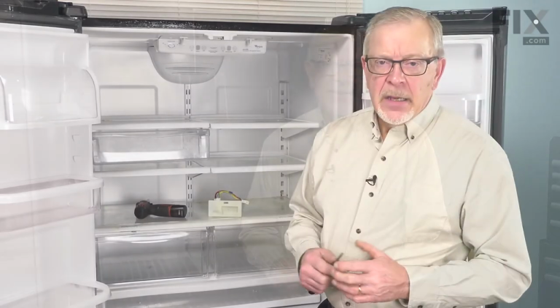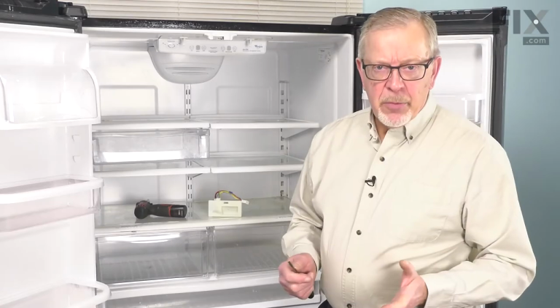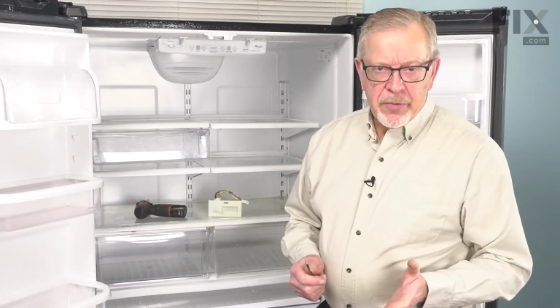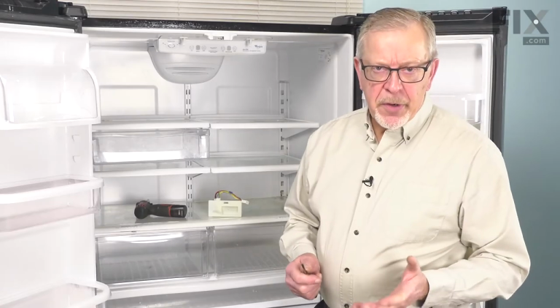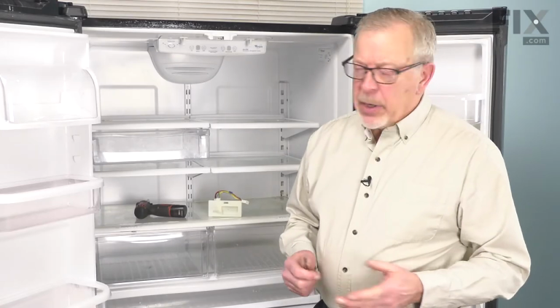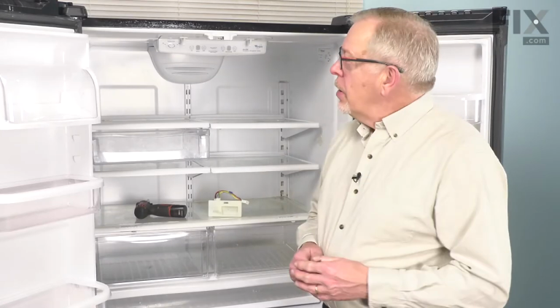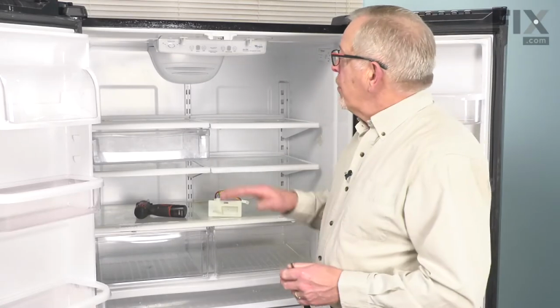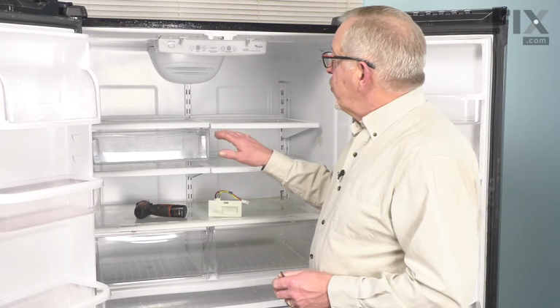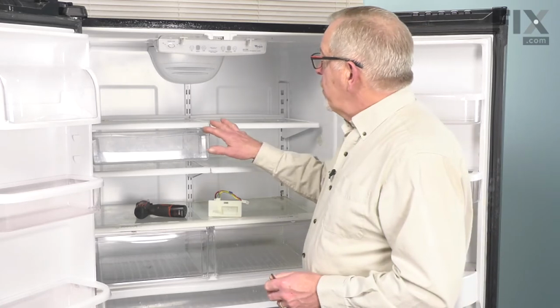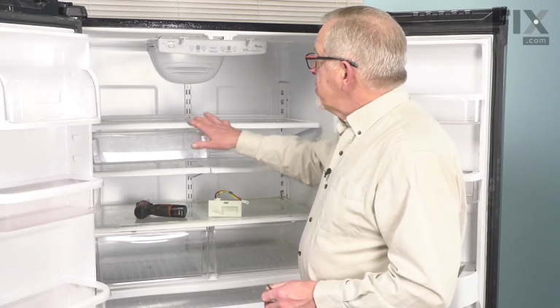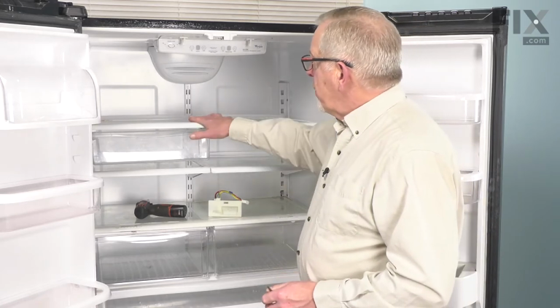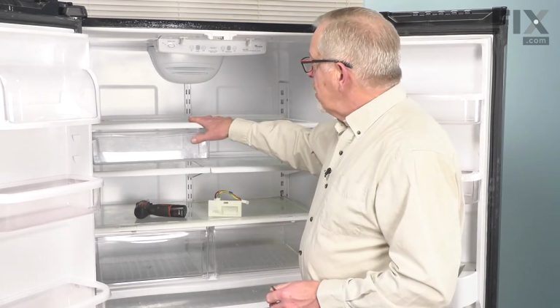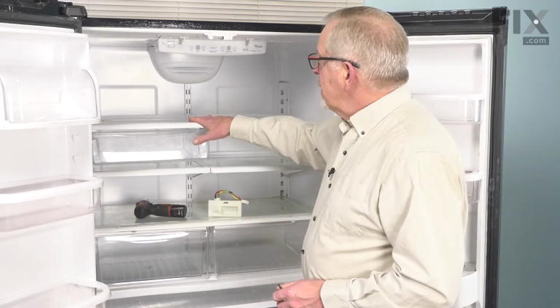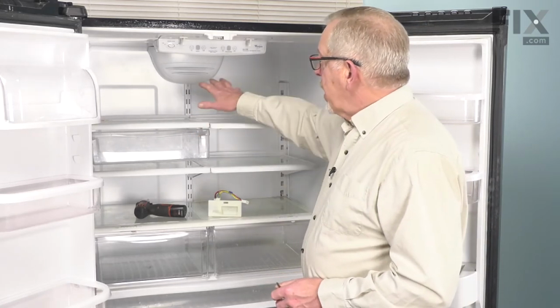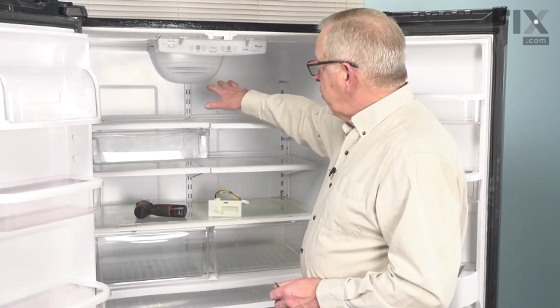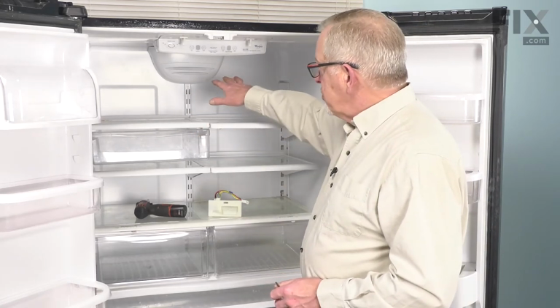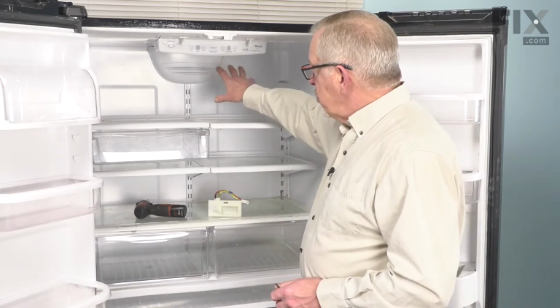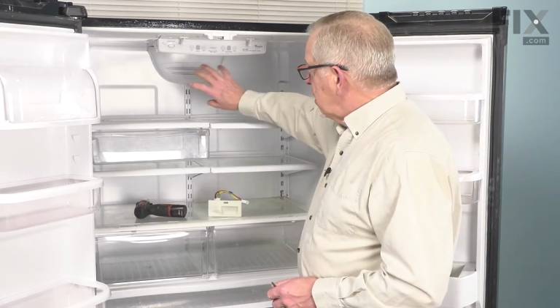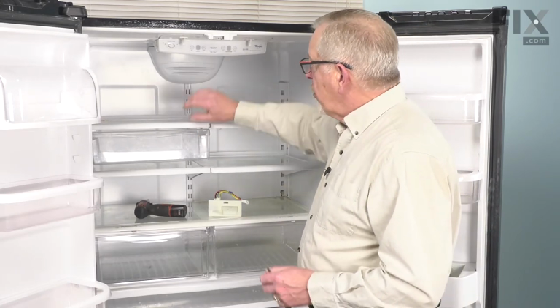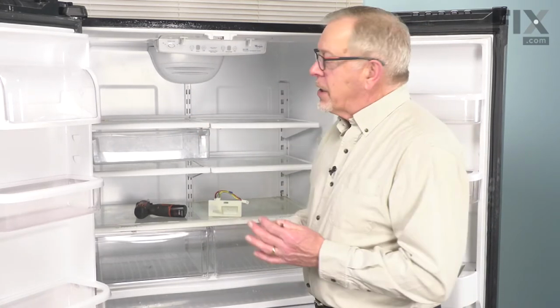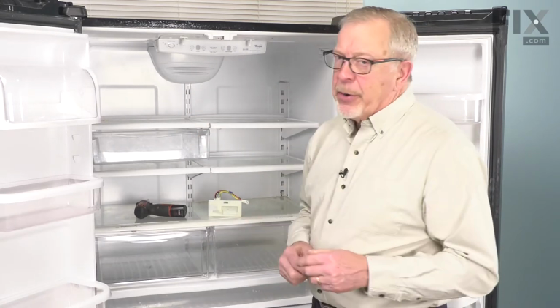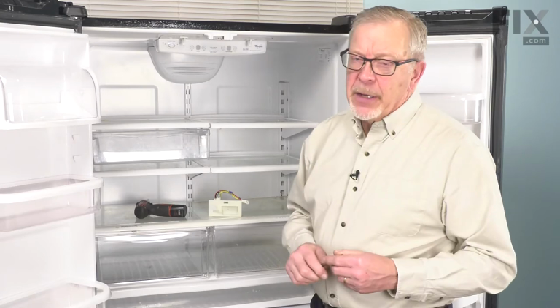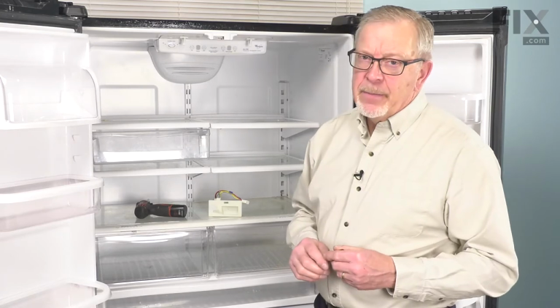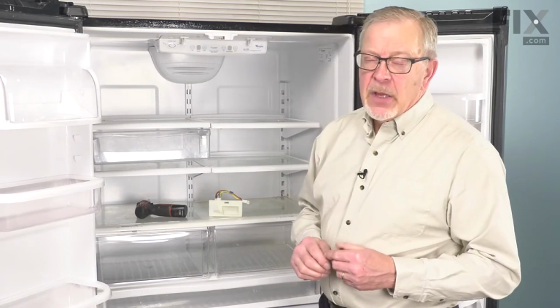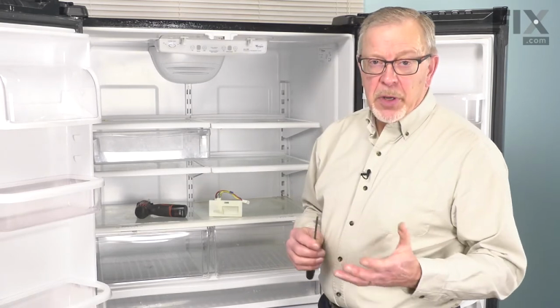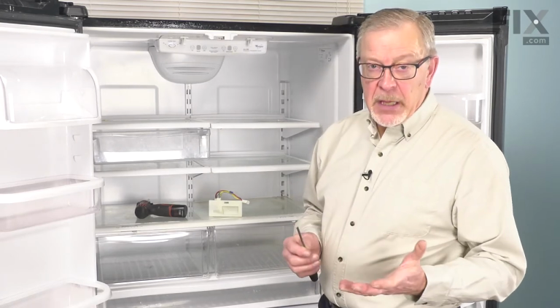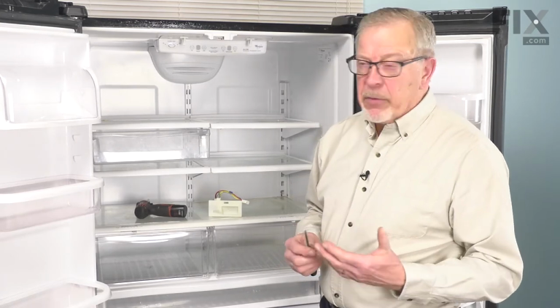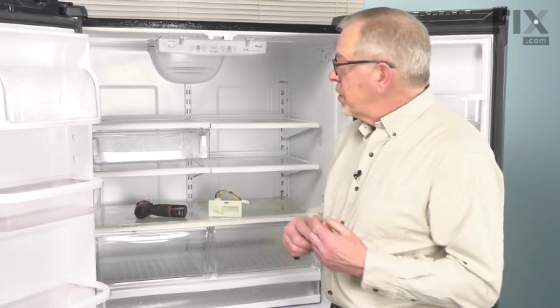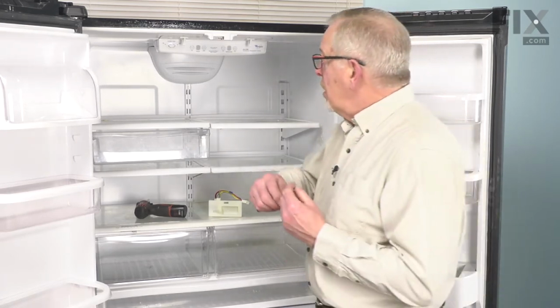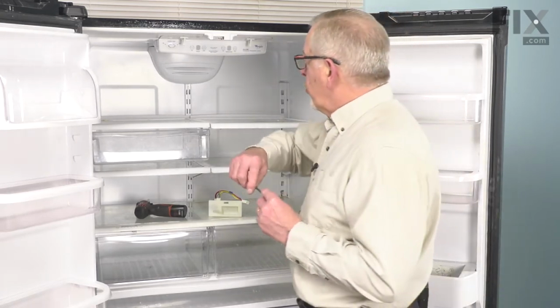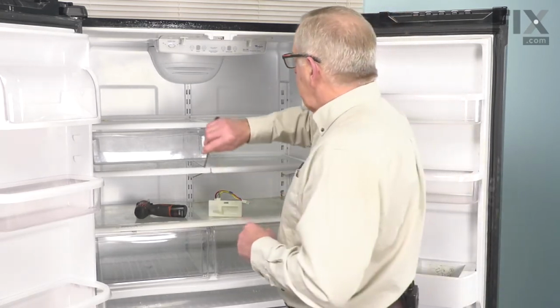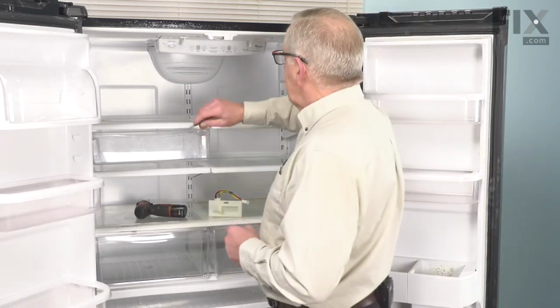Now that we have the refrigerator unplugged, we've removed all the items on the upper shelf. Our next step will be to remove the cover over that damper area. We're going to begin by removing the grill cover first.